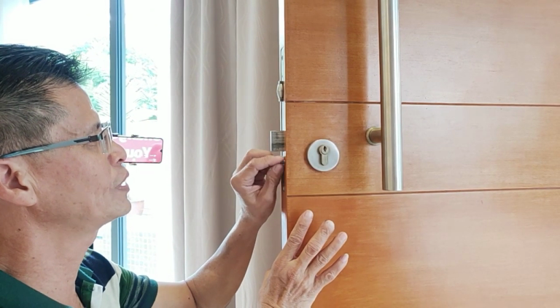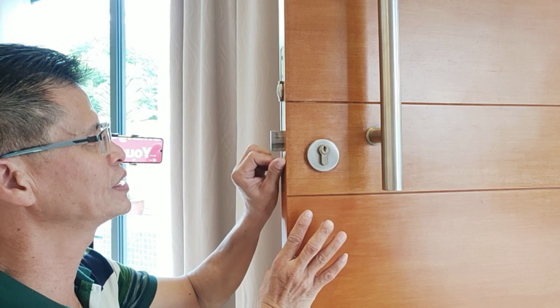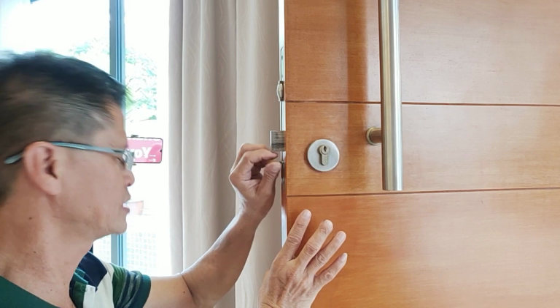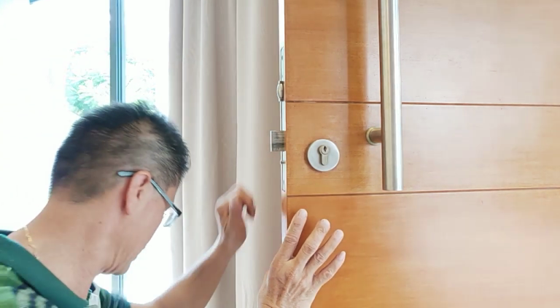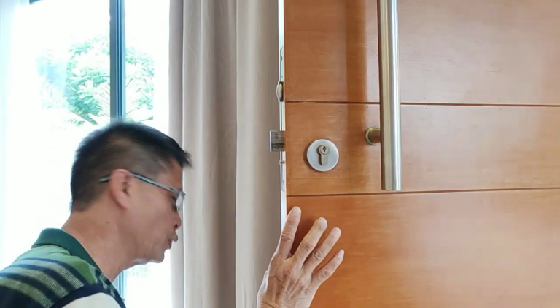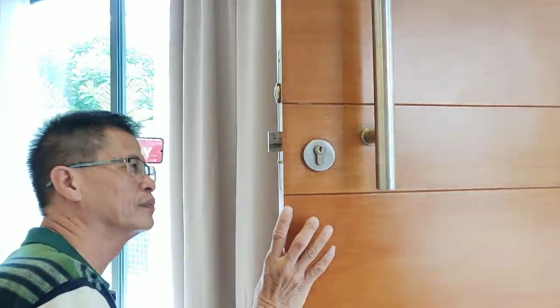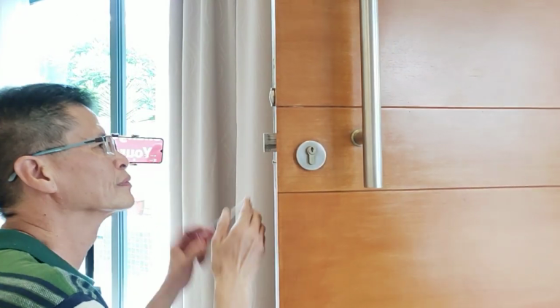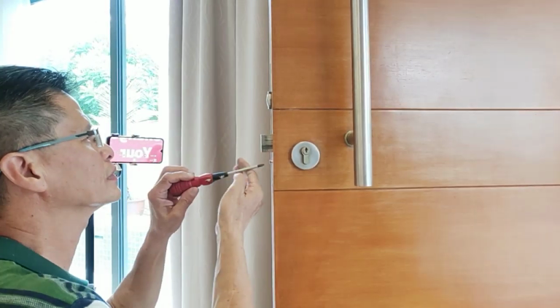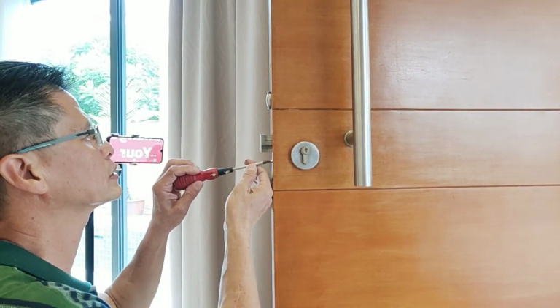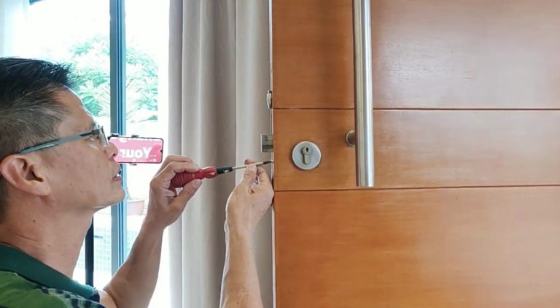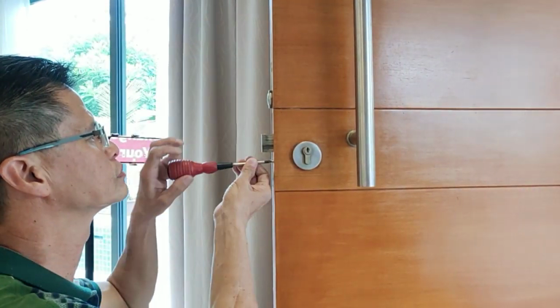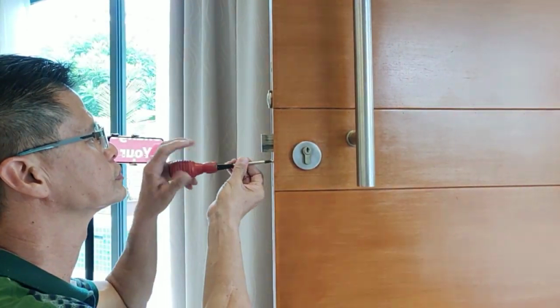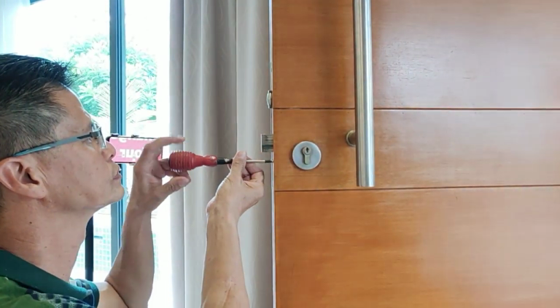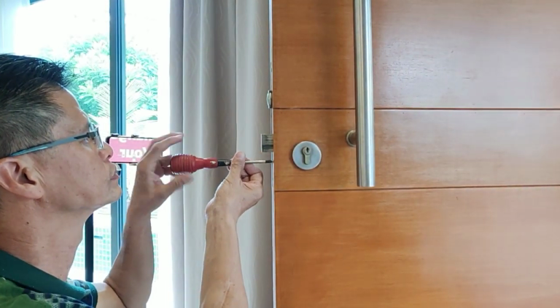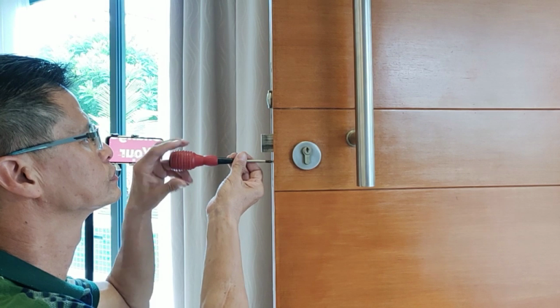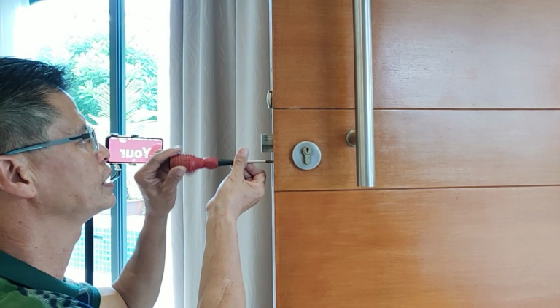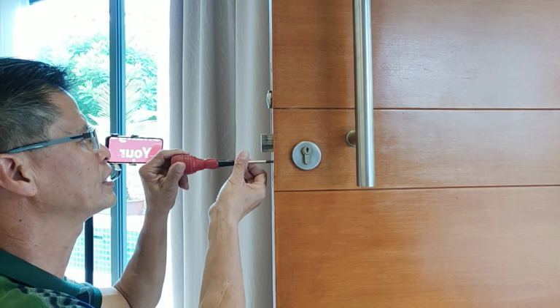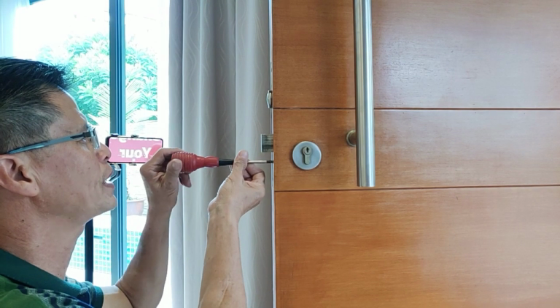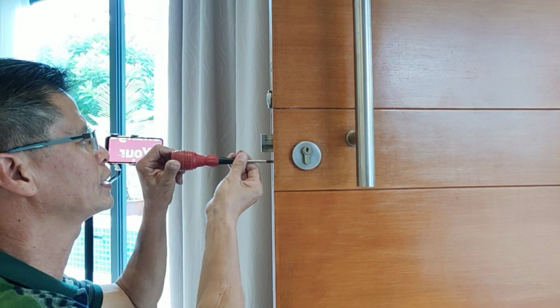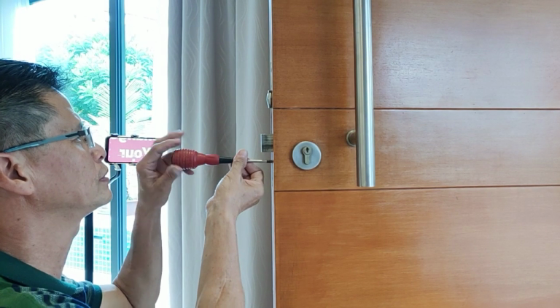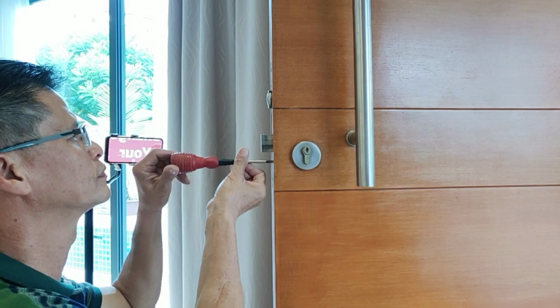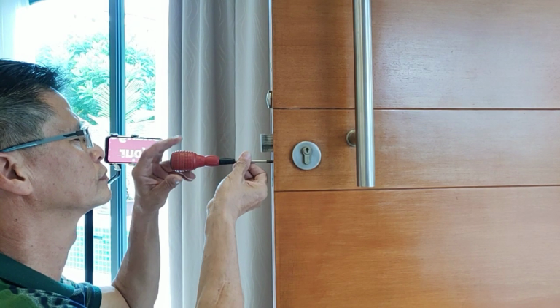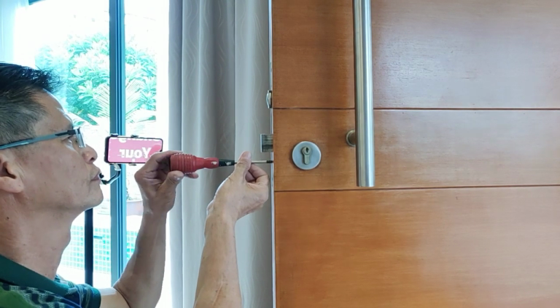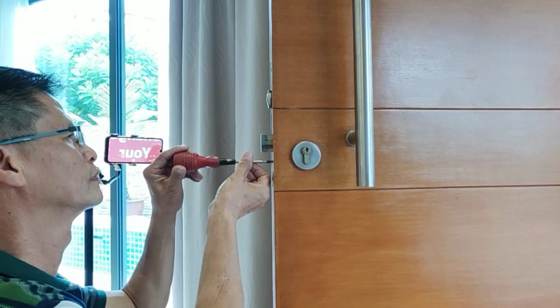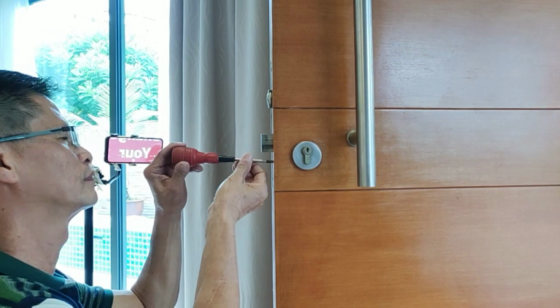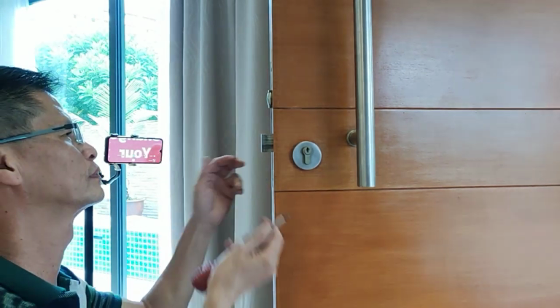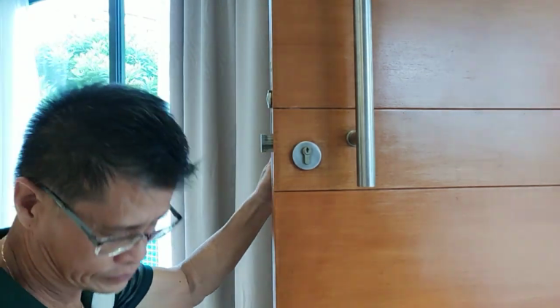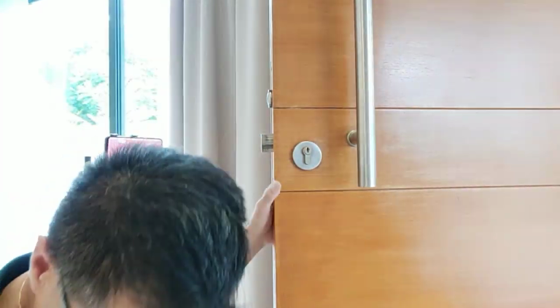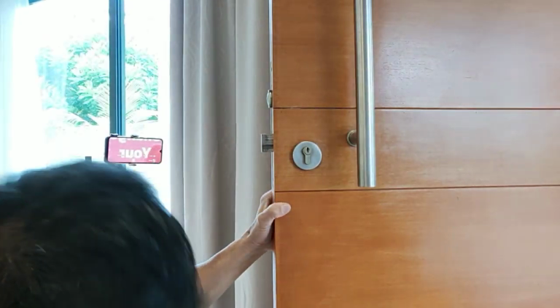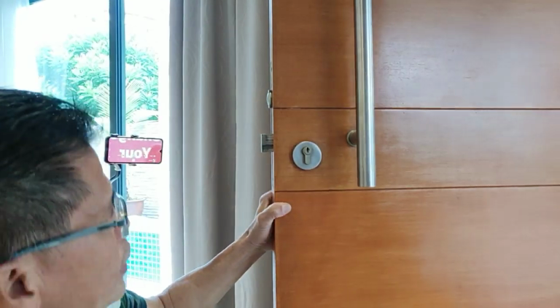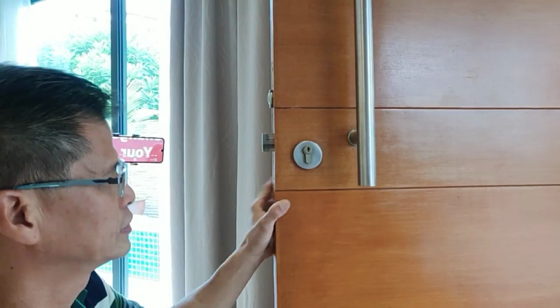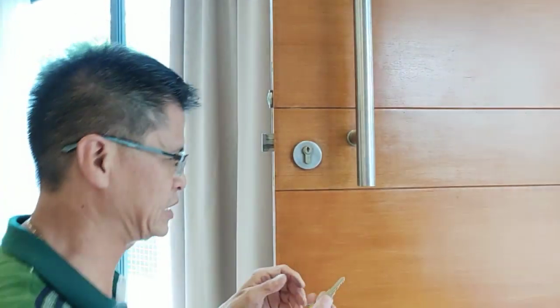Then what happens is that you just screw it in and tighten it. Tighten it. Then try the key.